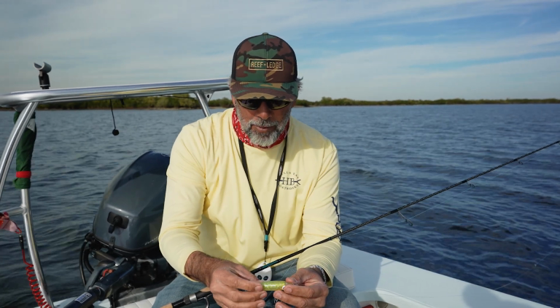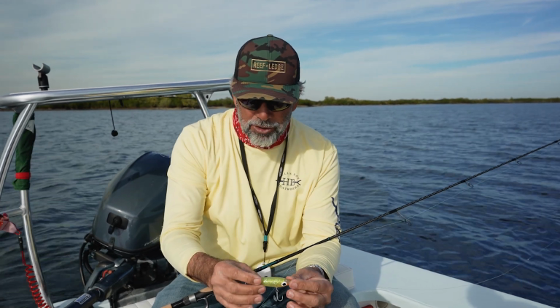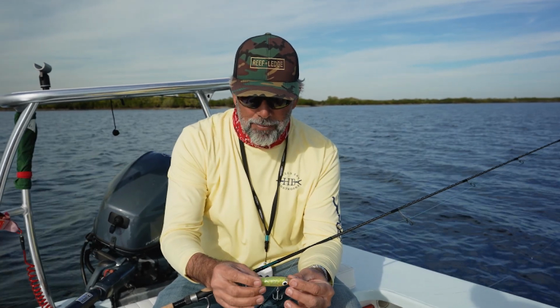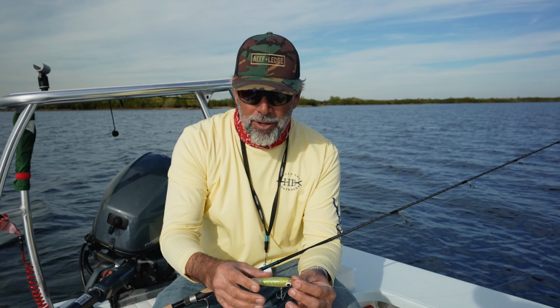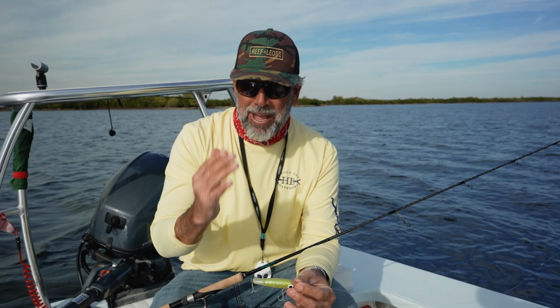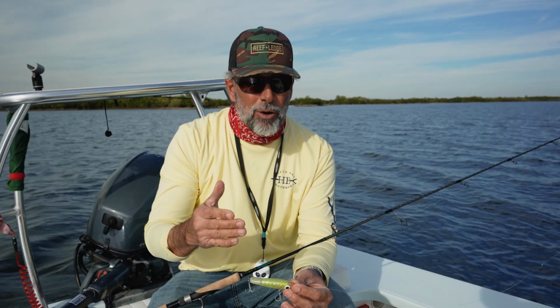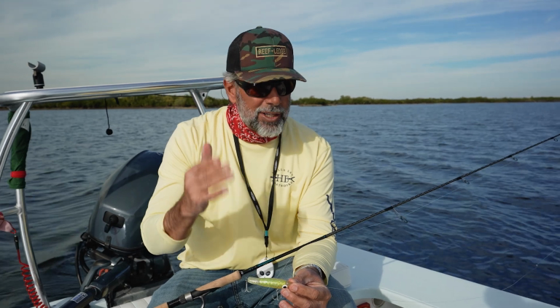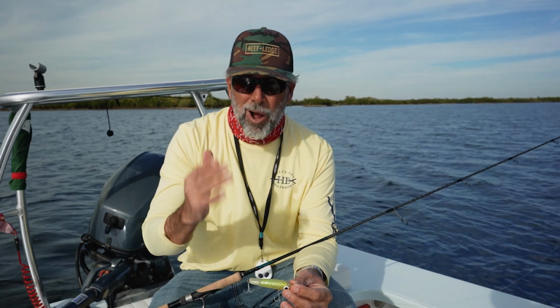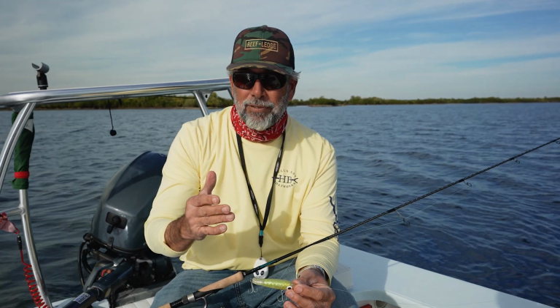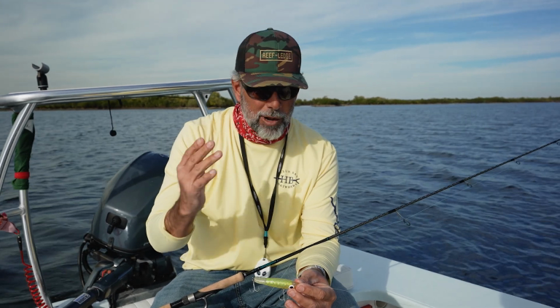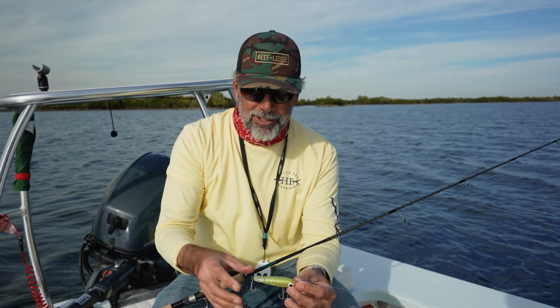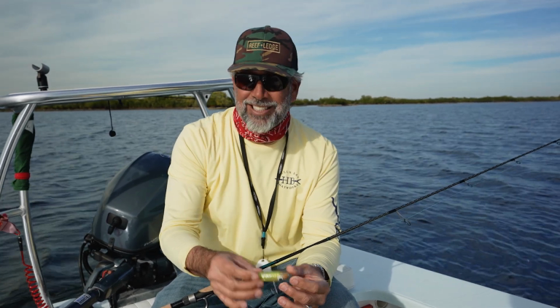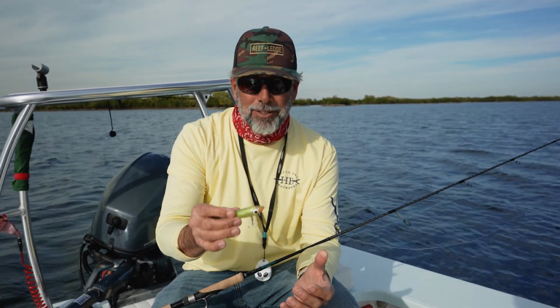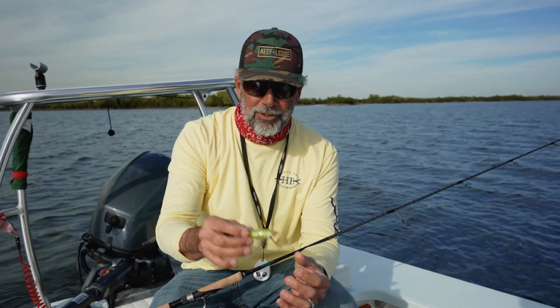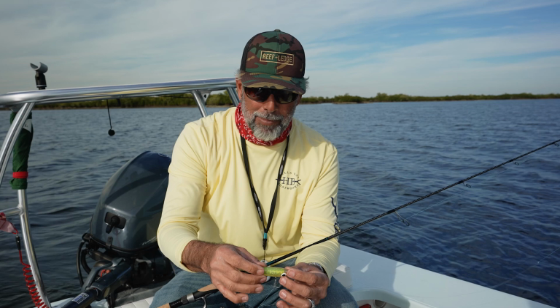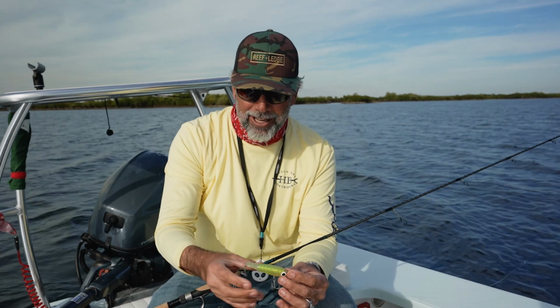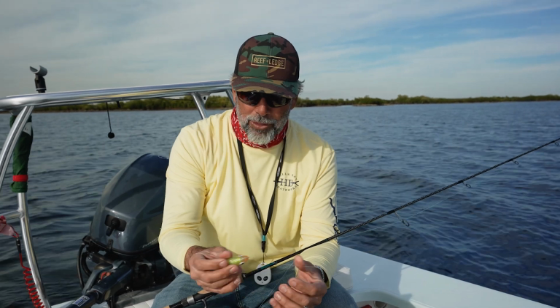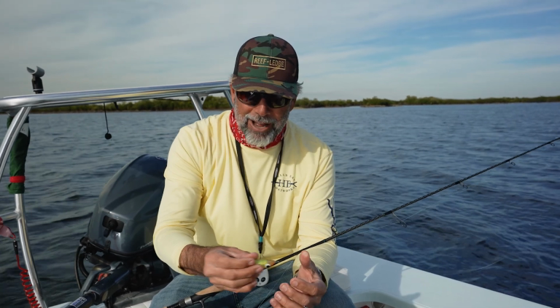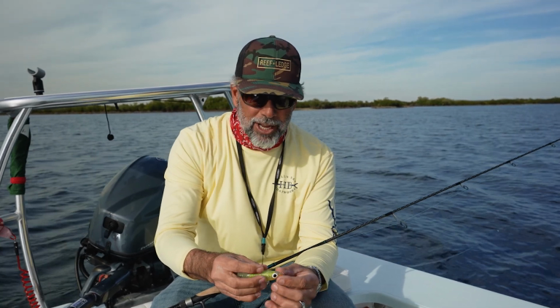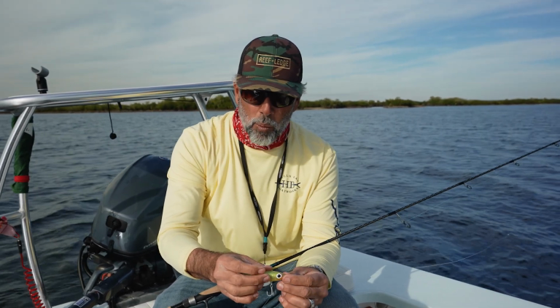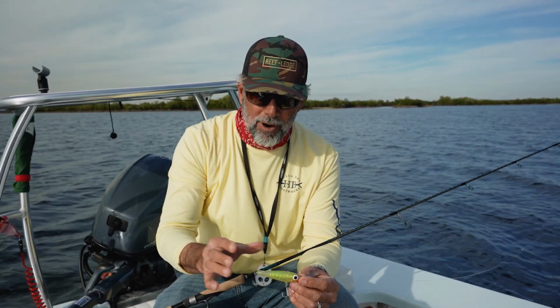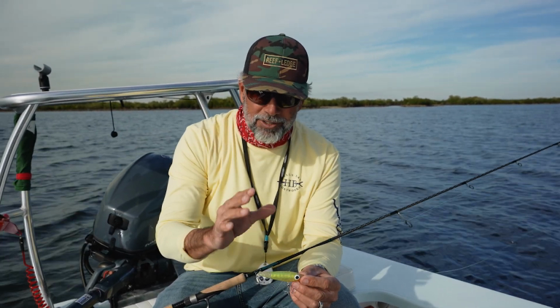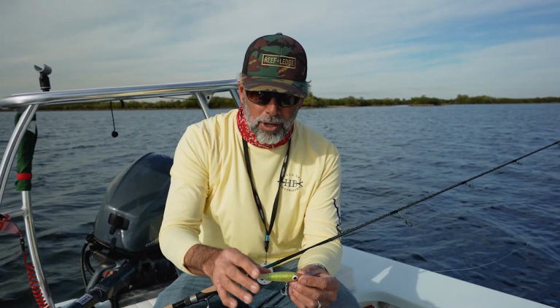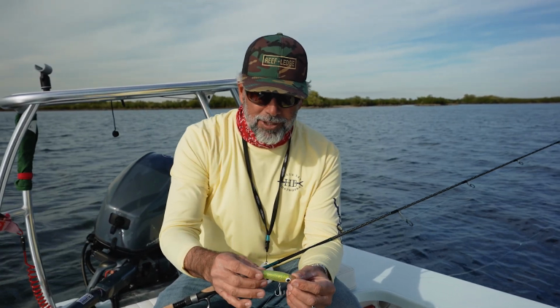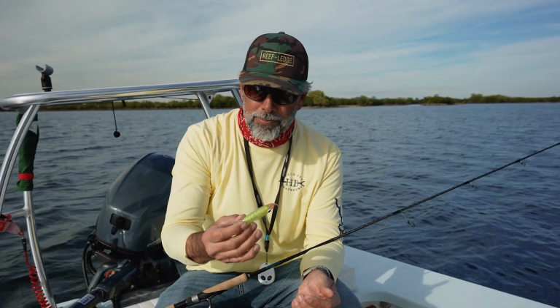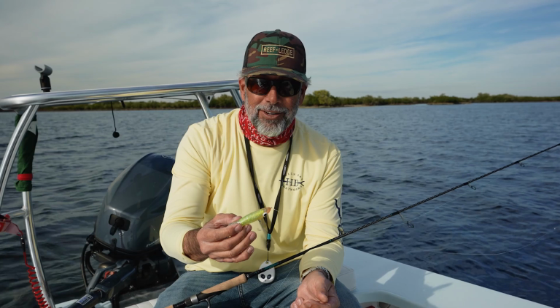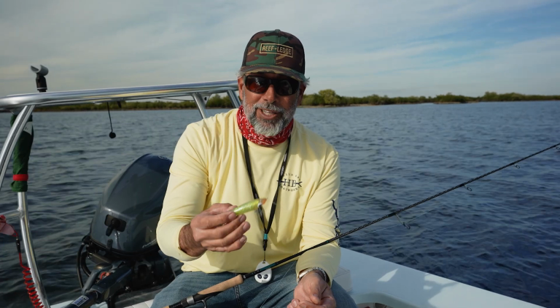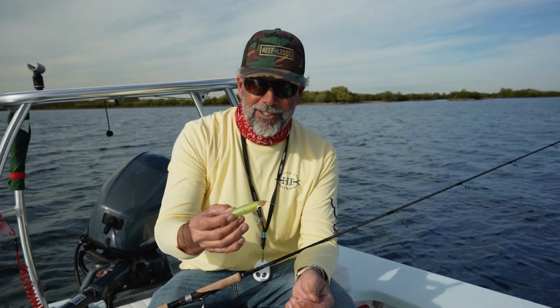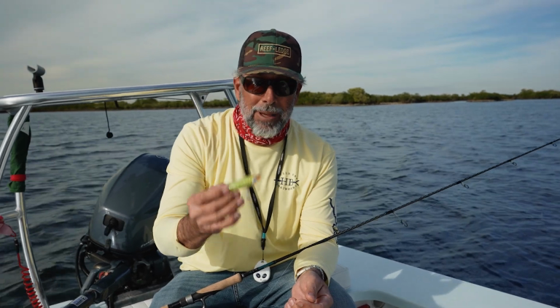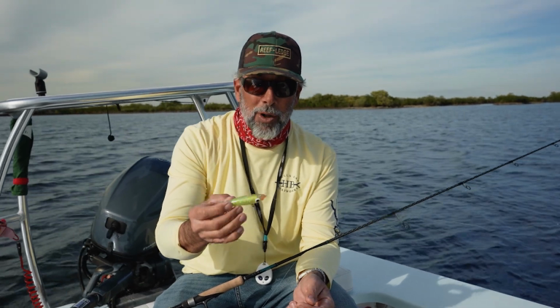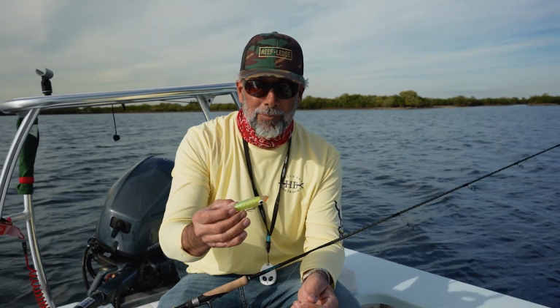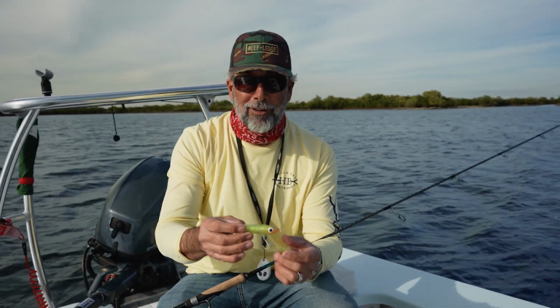When you're talking about baits that really drive trout nuts, this has got to be in your tackle bag. With the rattles and the wide variety of subtle colors, this bait really is what you want to catch your big trout on.